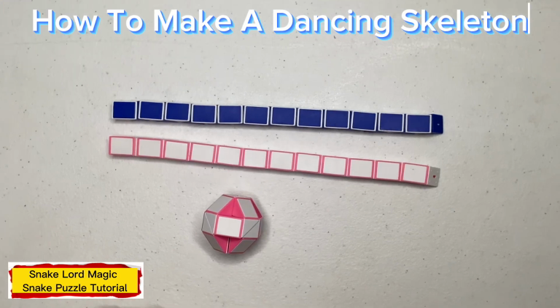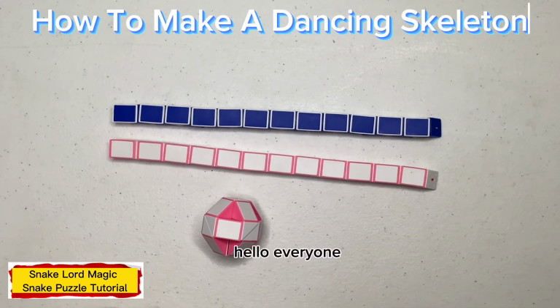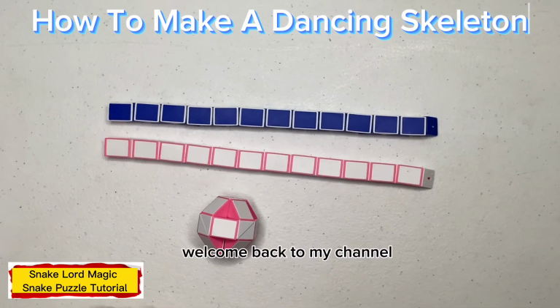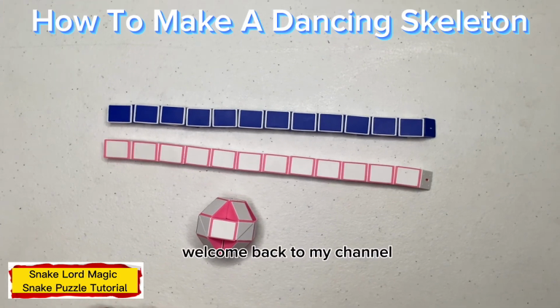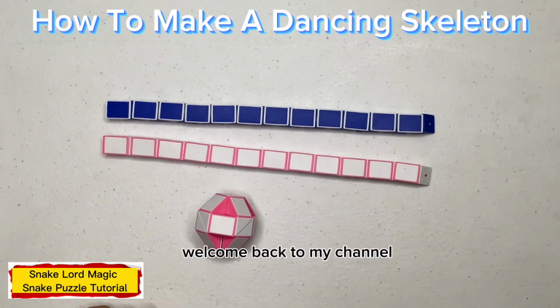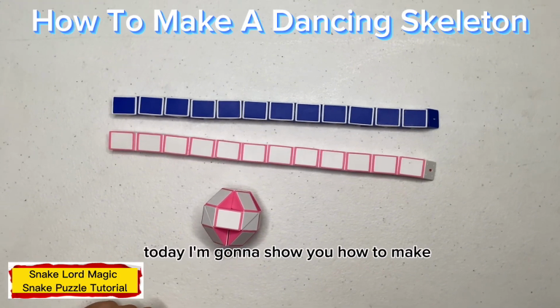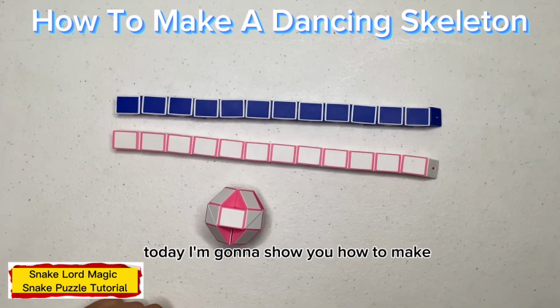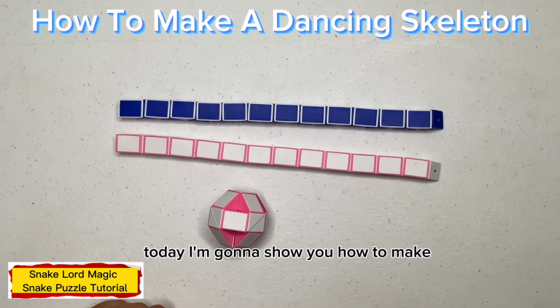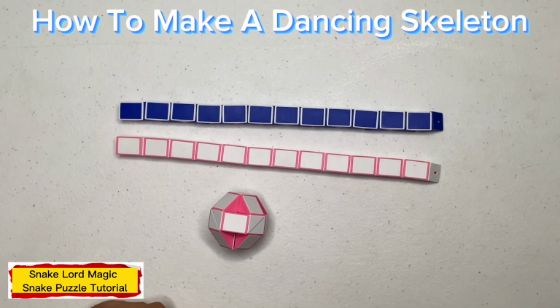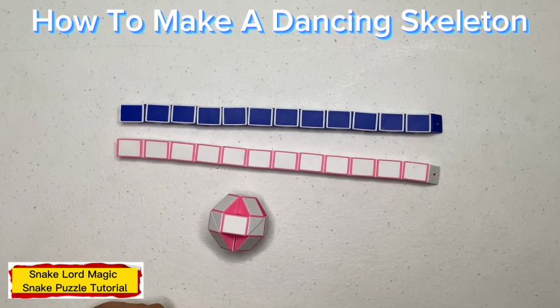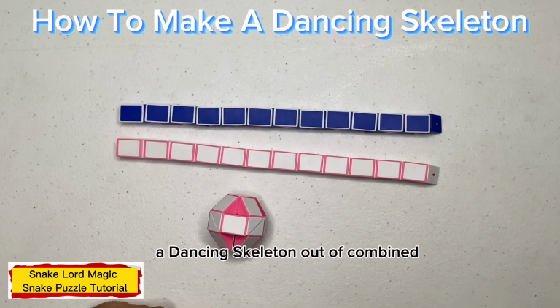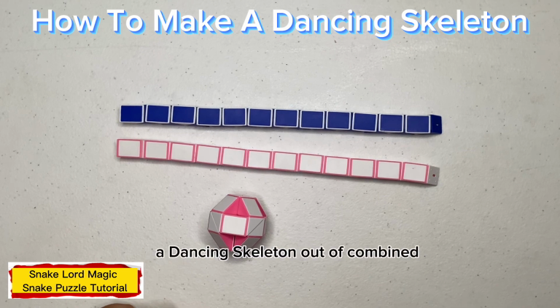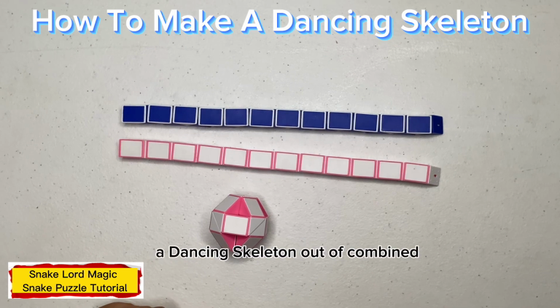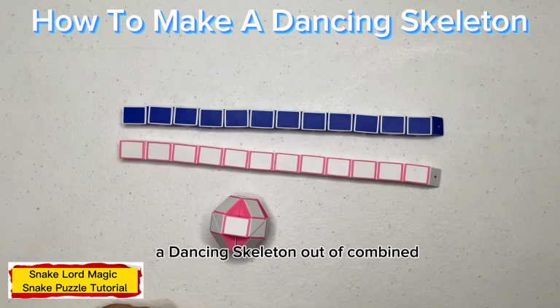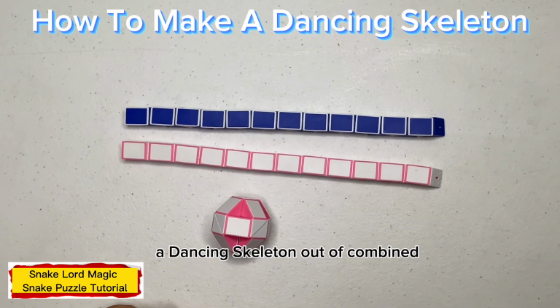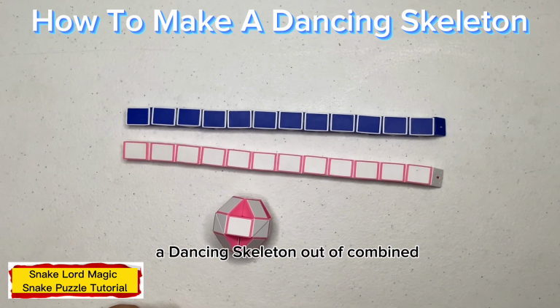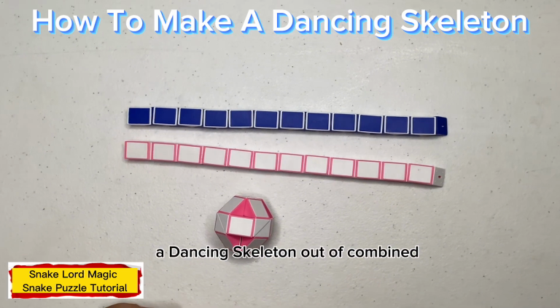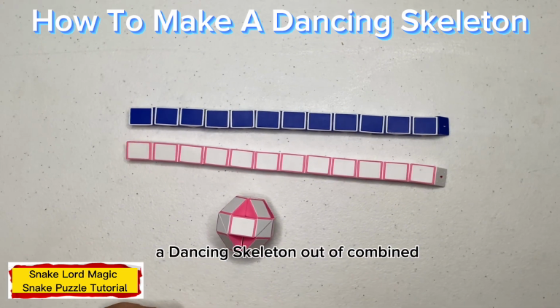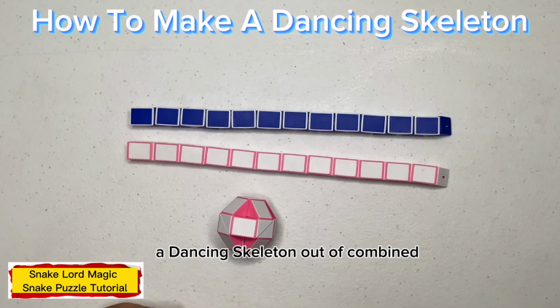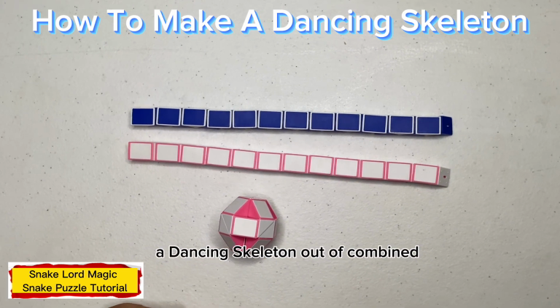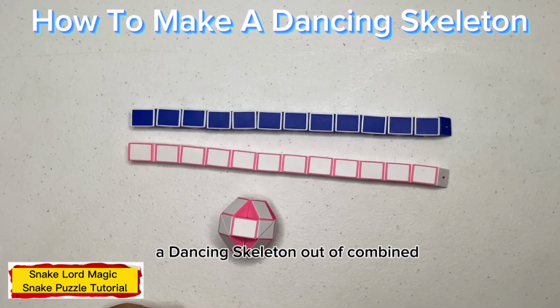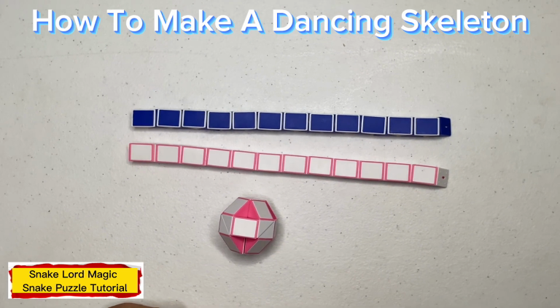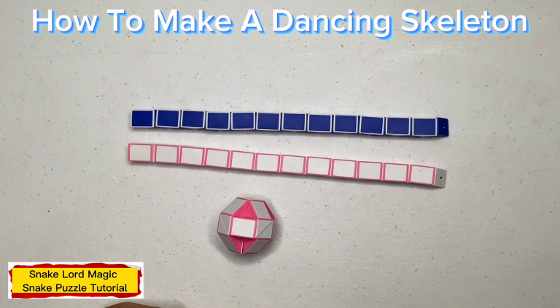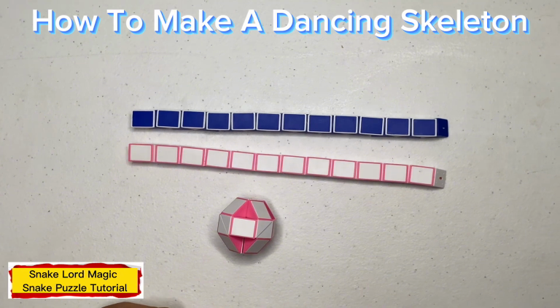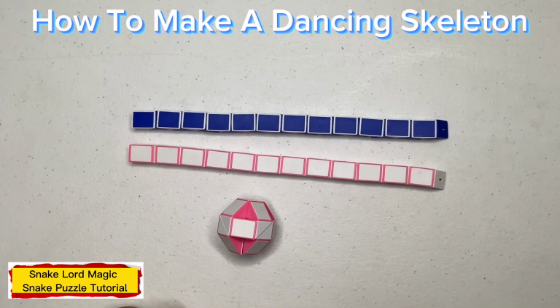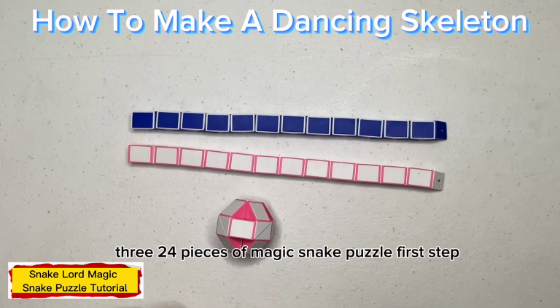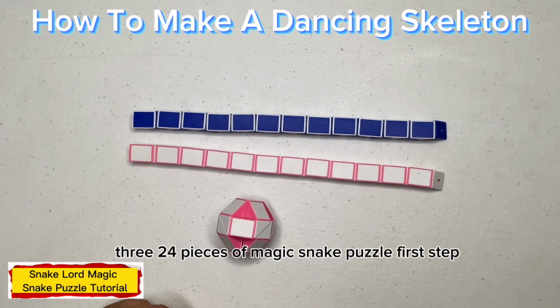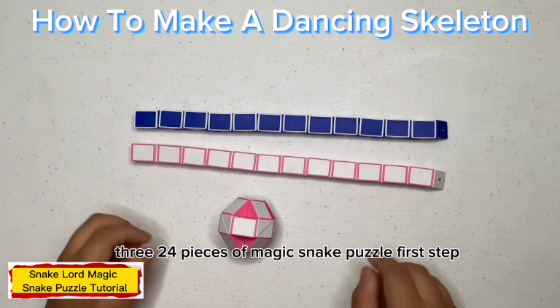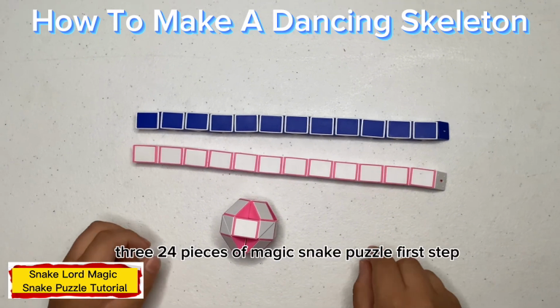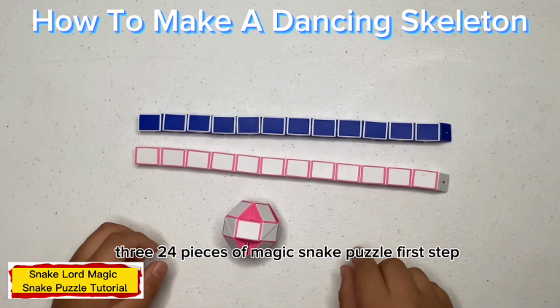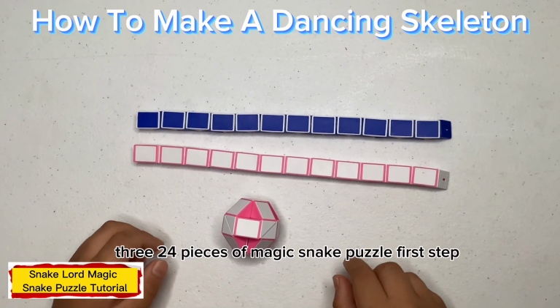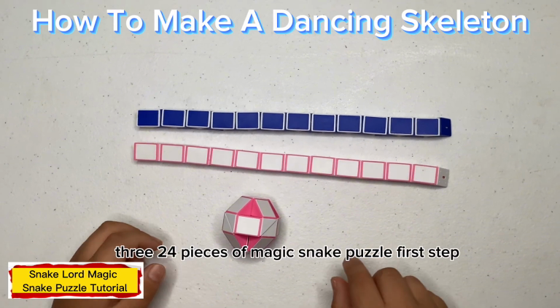Hello everyone and welcome back to my channel. Today I'm going to make a dancing skeleton out of a combined three twenty-four pieces of magic snake puzzle.